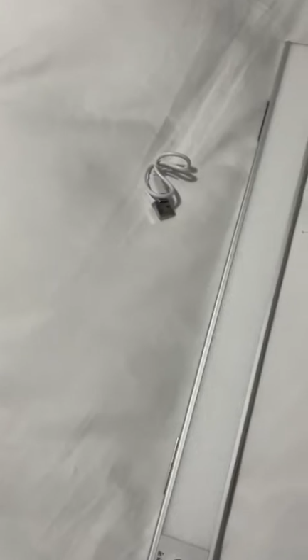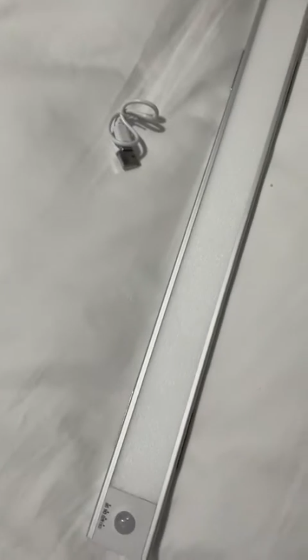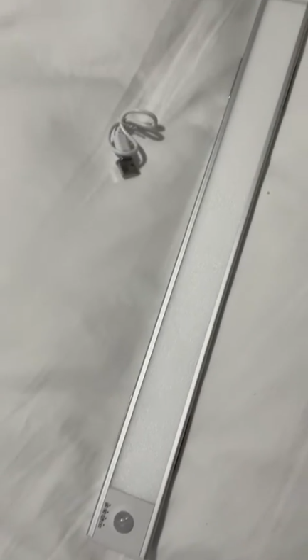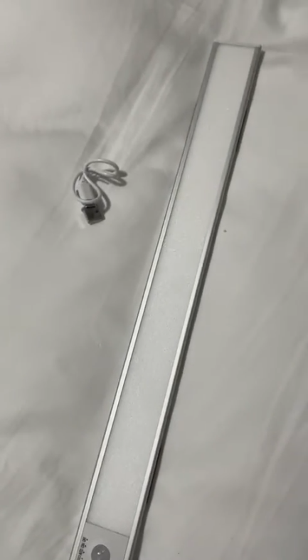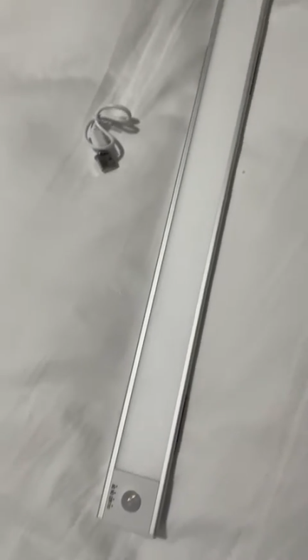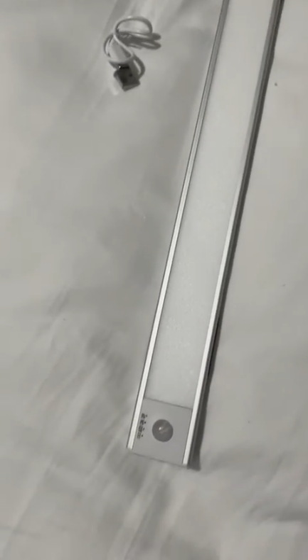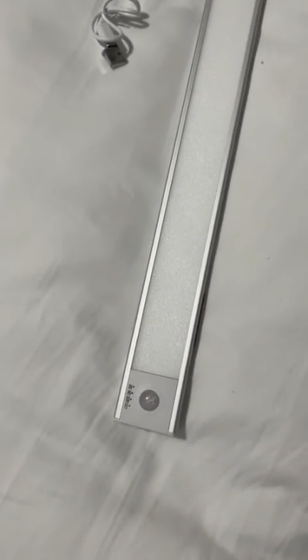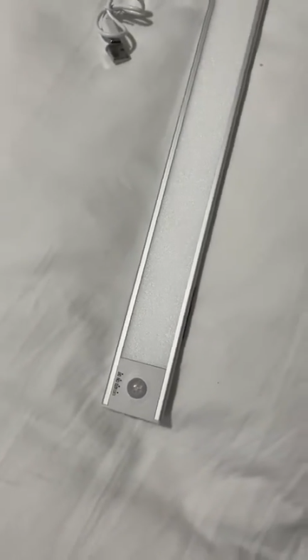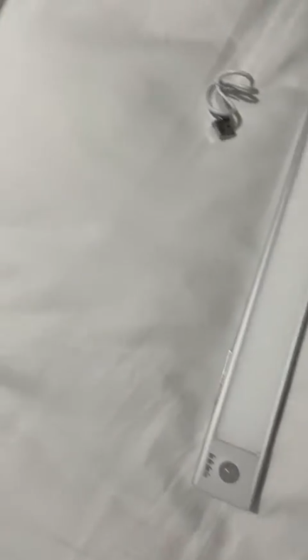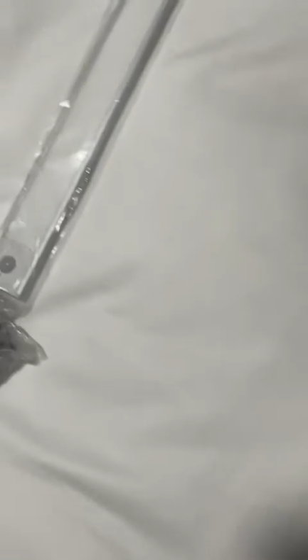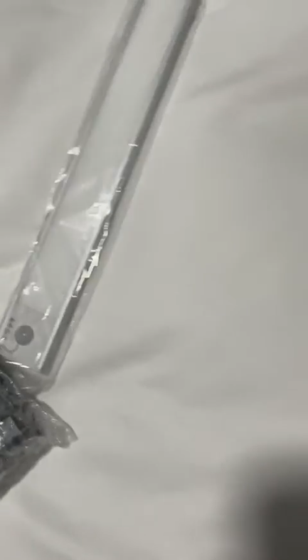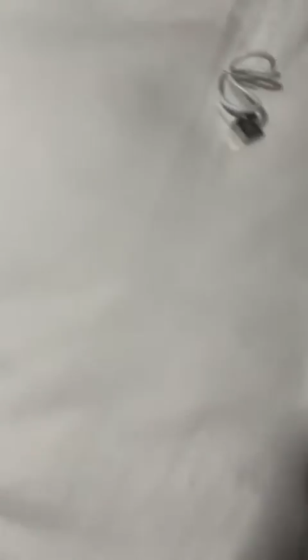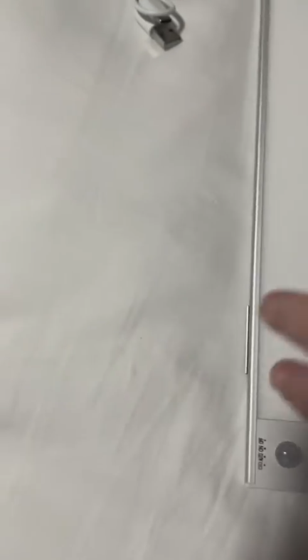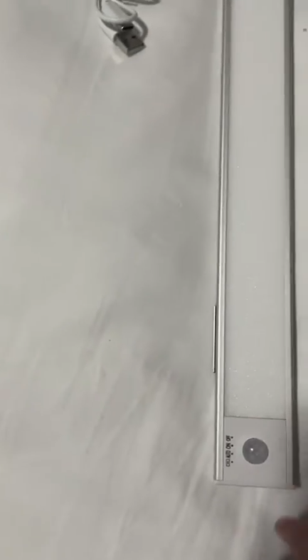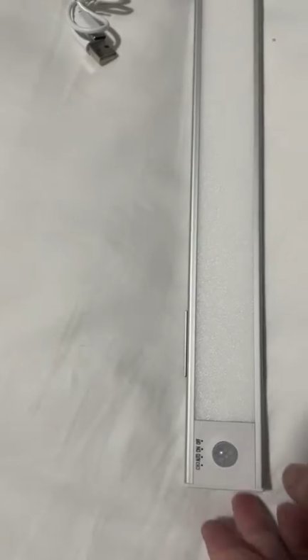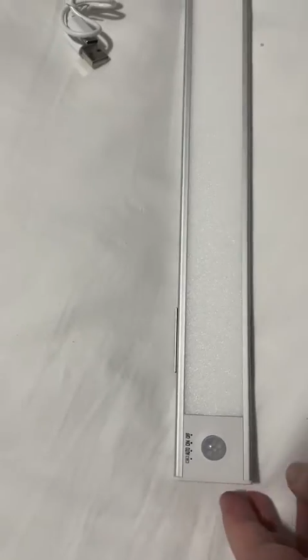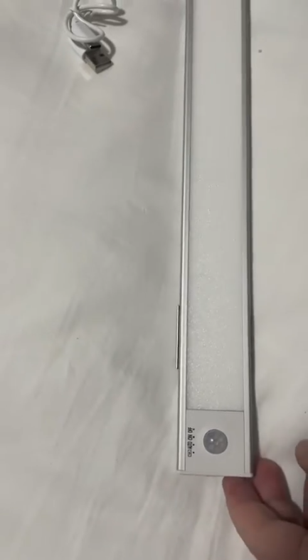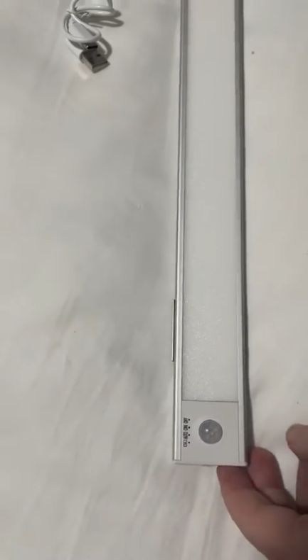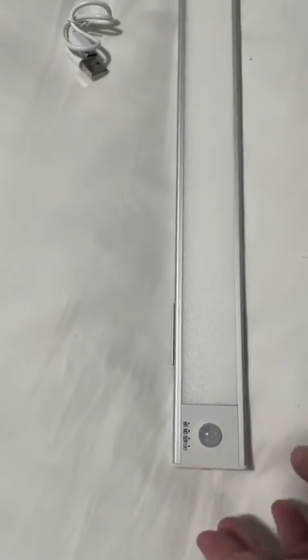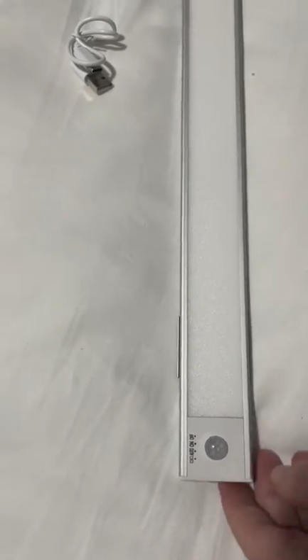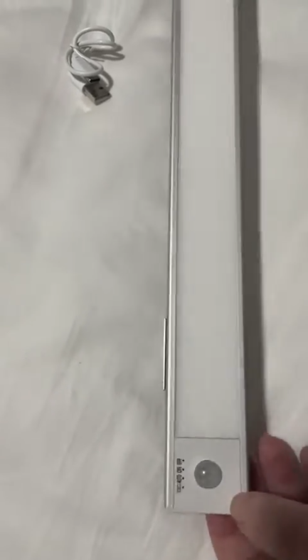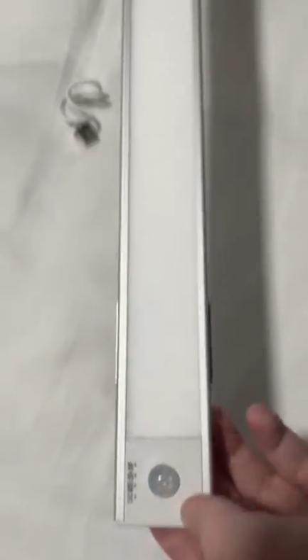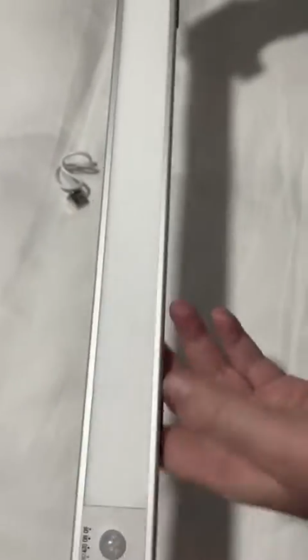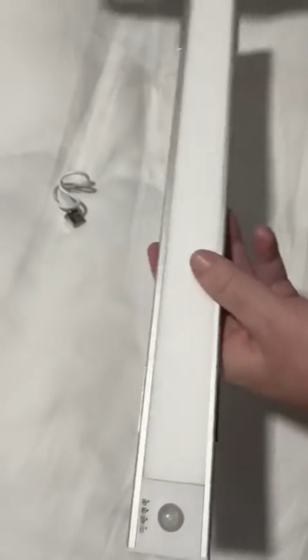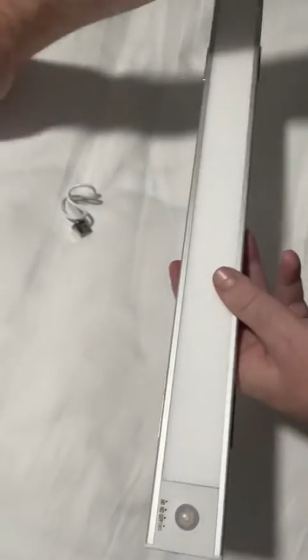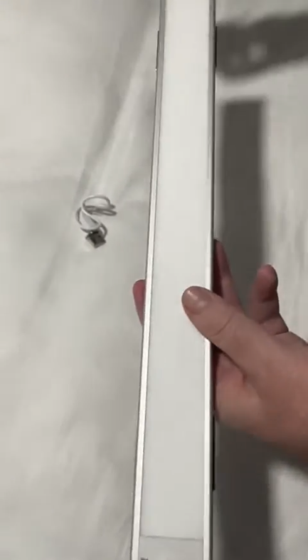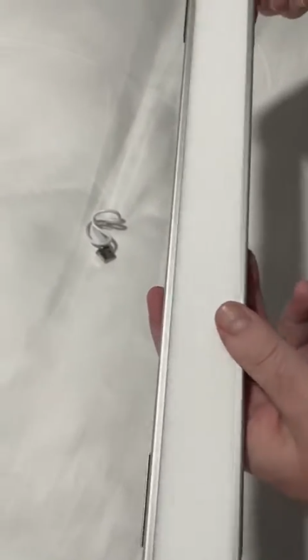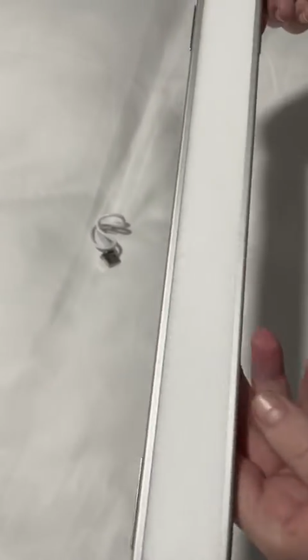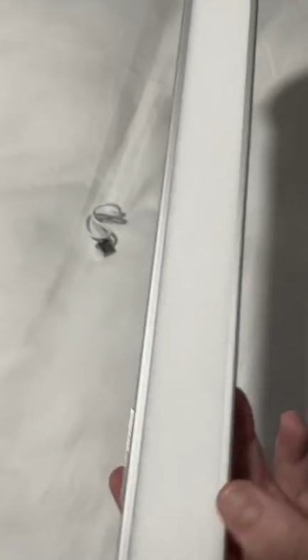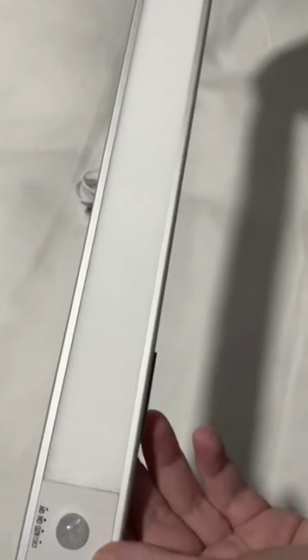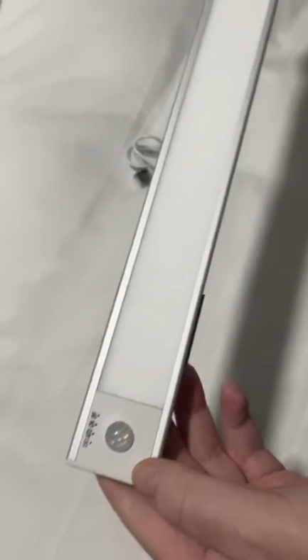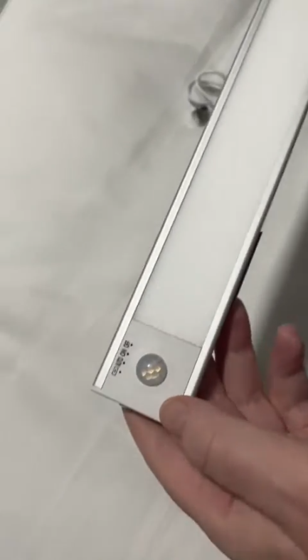Hi everyone, I'm just going to give you a video of these OZLOV motion sensor lights. It does come in a pack of two. The actual light itself — the other one's over here — but I've taken this one out just to show you.